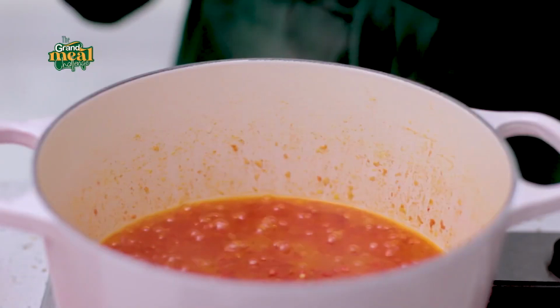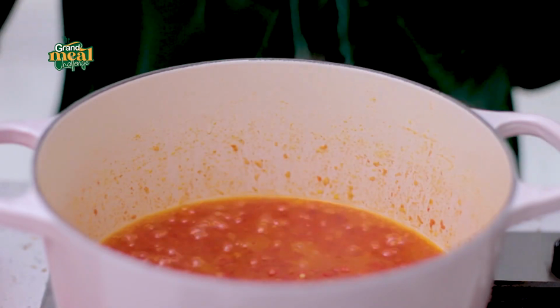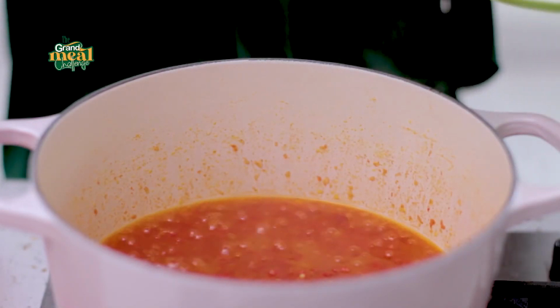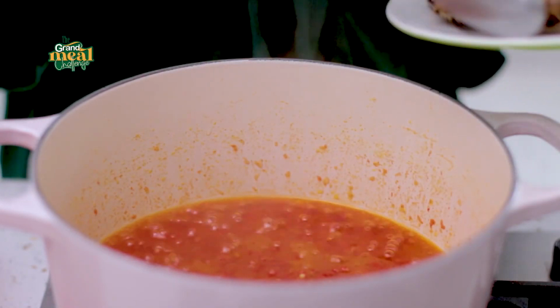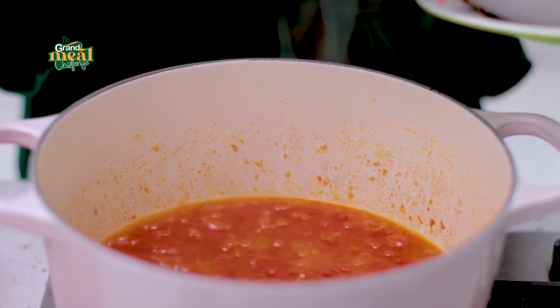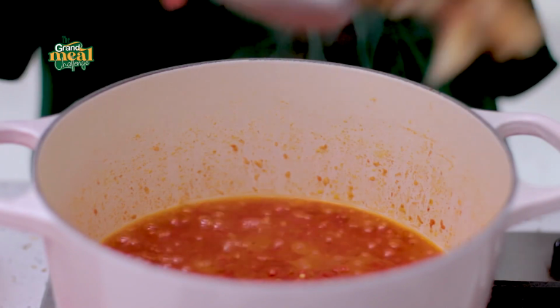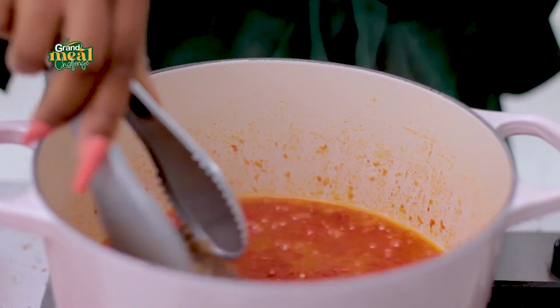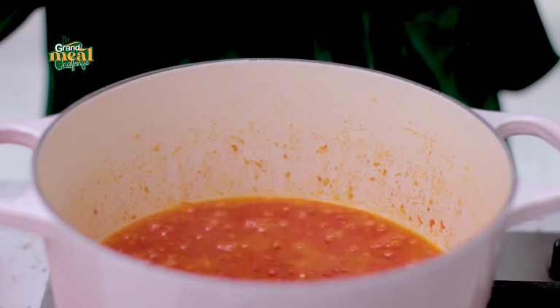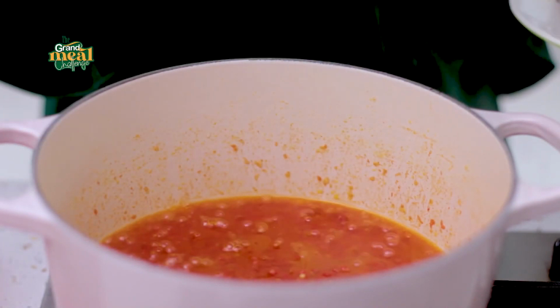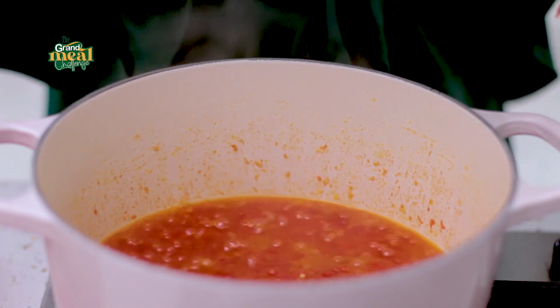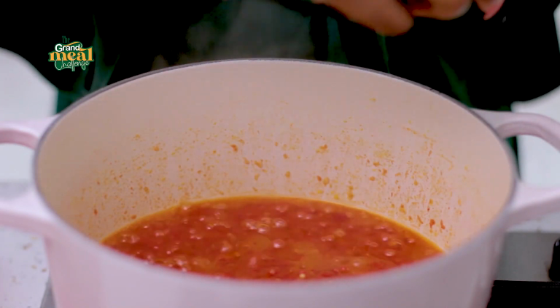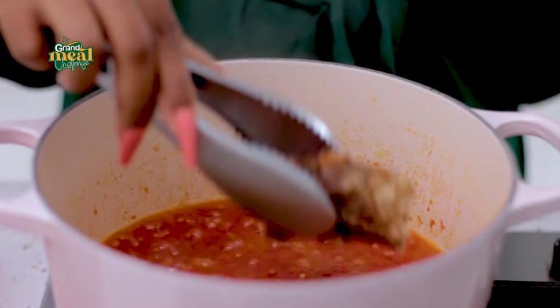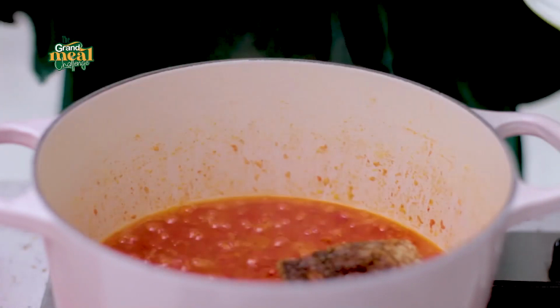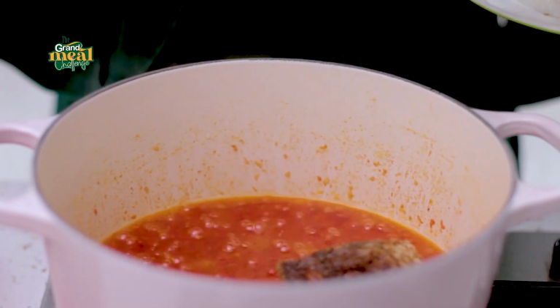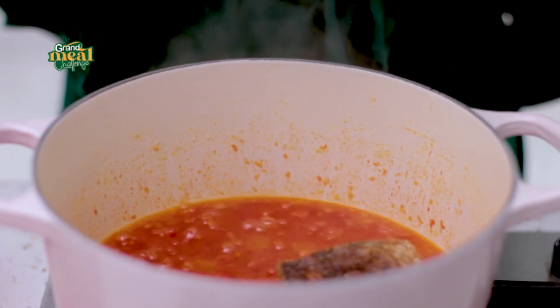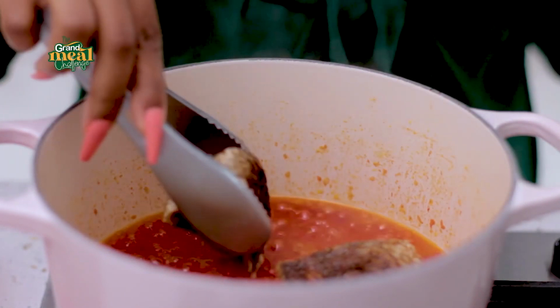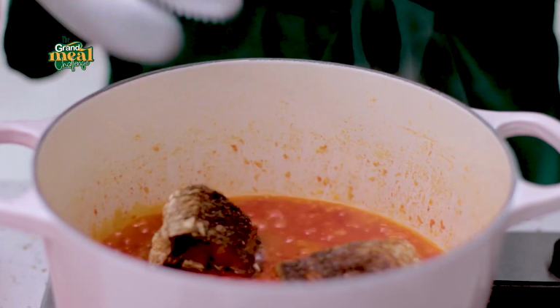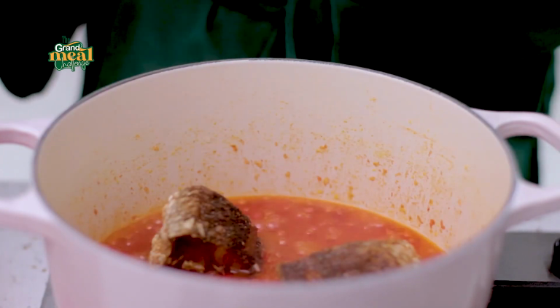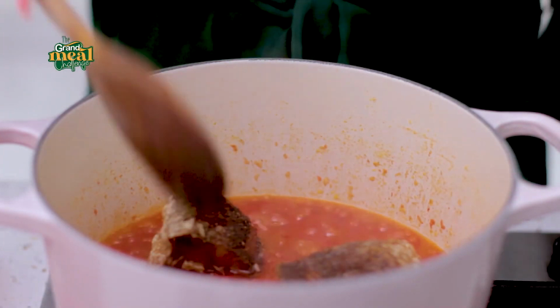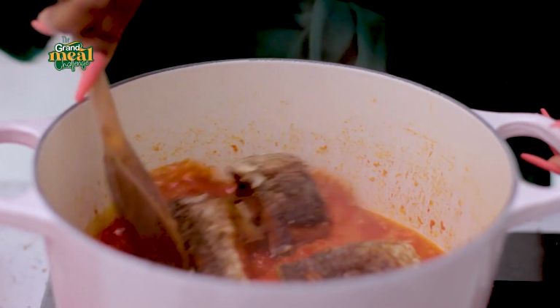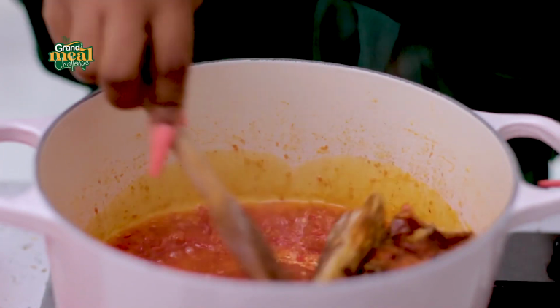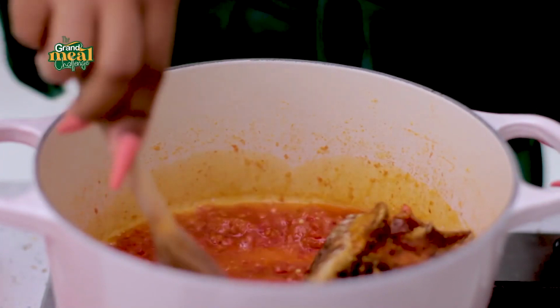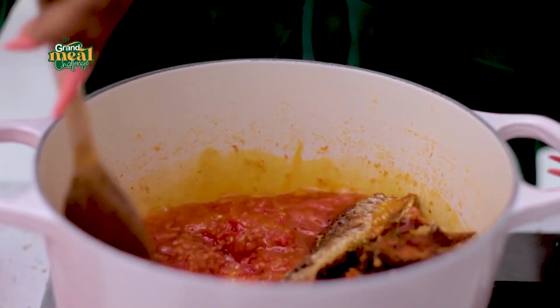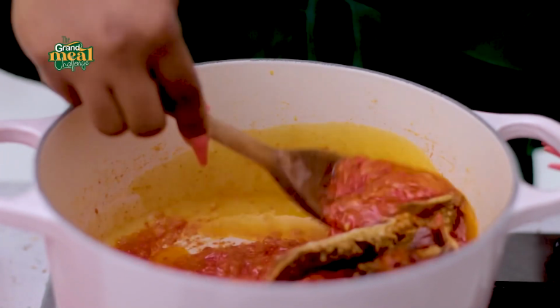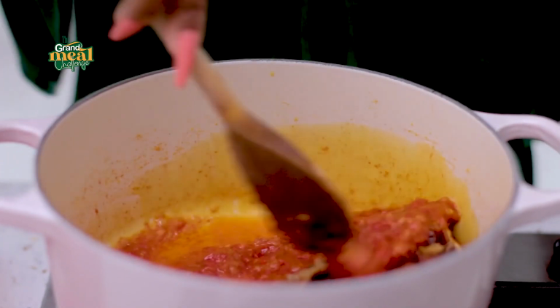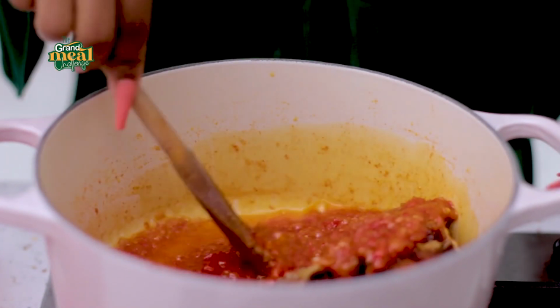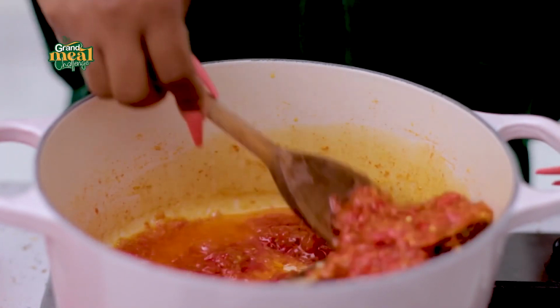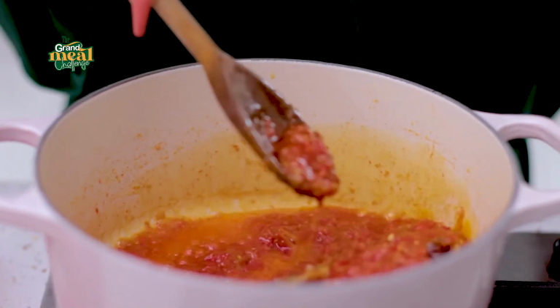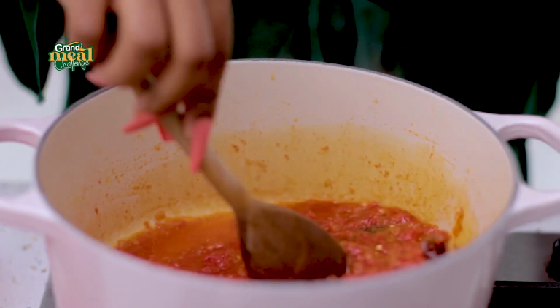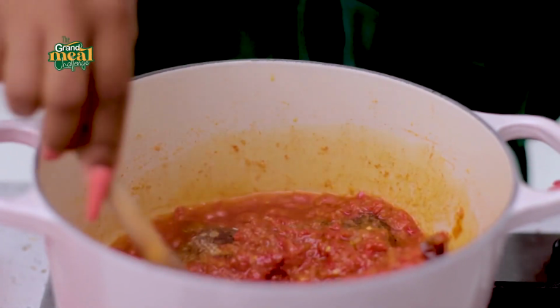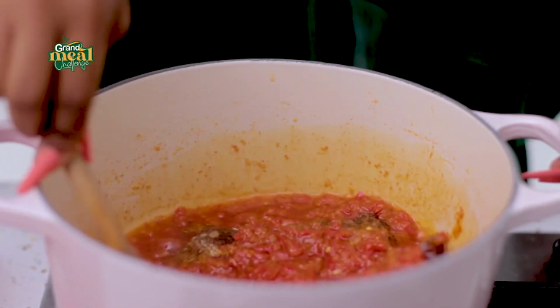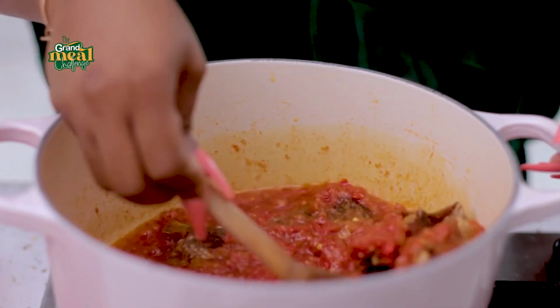My sauce isn't ready yet, but I'm going to add my fried fish so that it can absorb some of the liquid from the sauce. I'm going to take it out just before I add in my vegetables, so that it doesn't disintegrate.